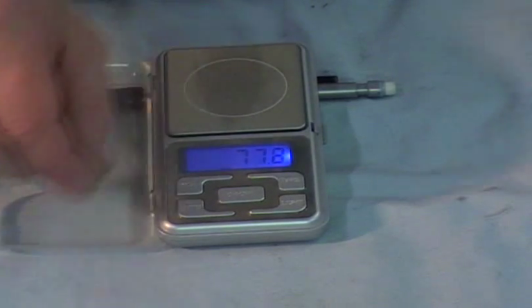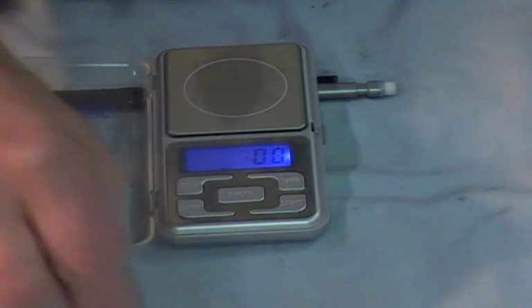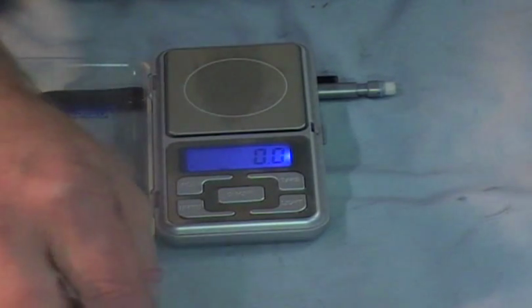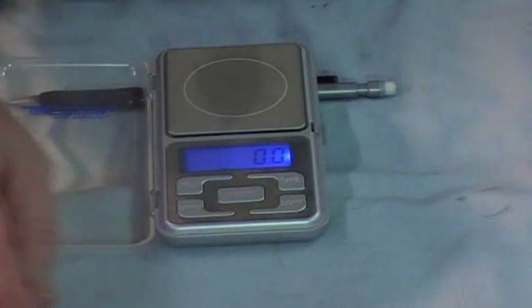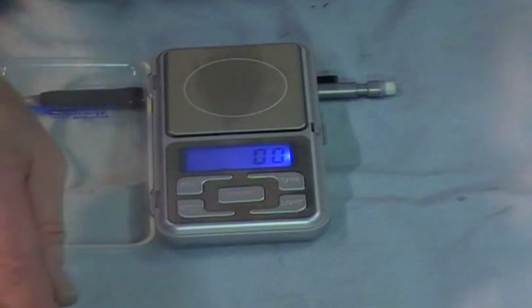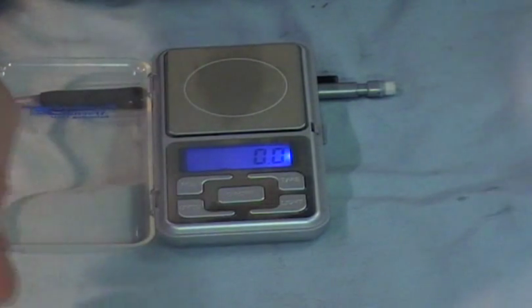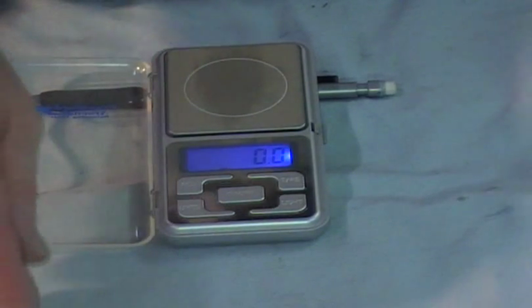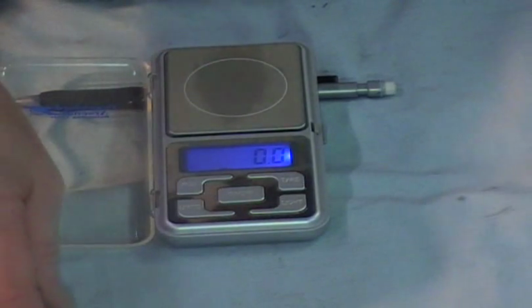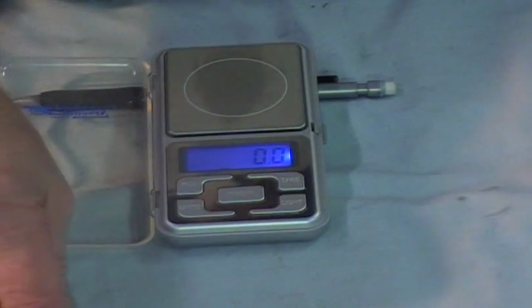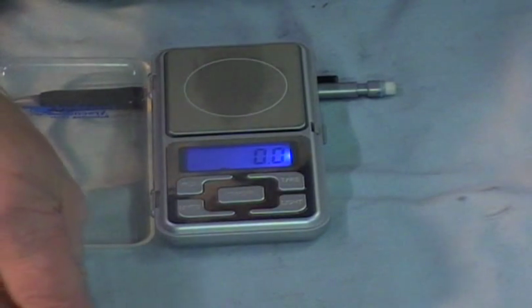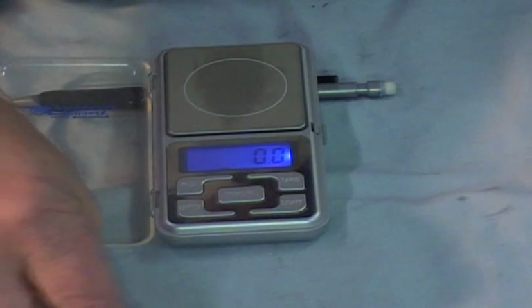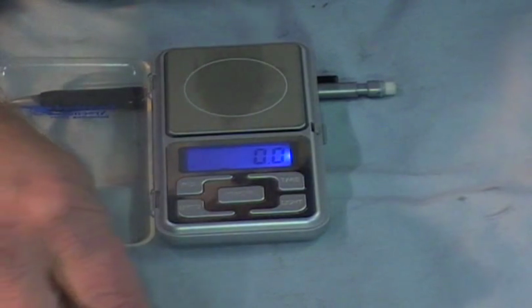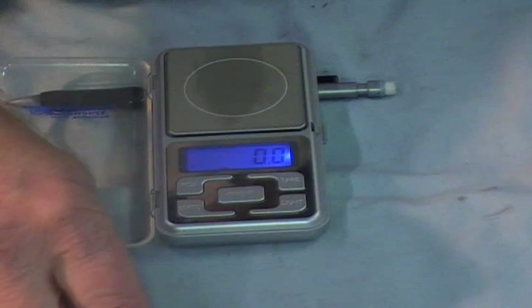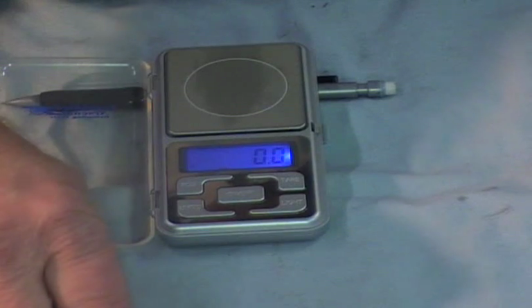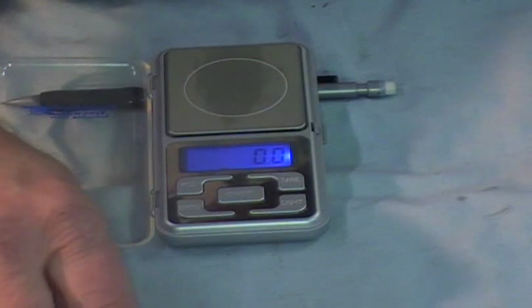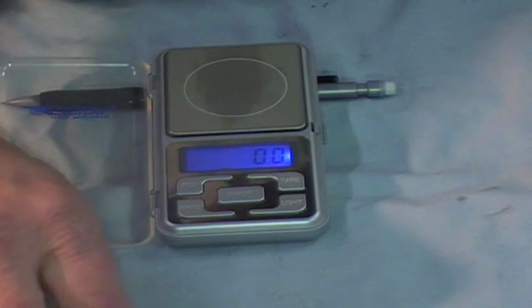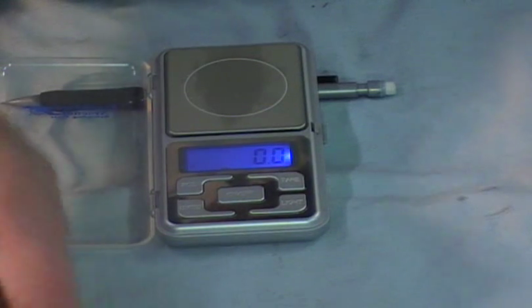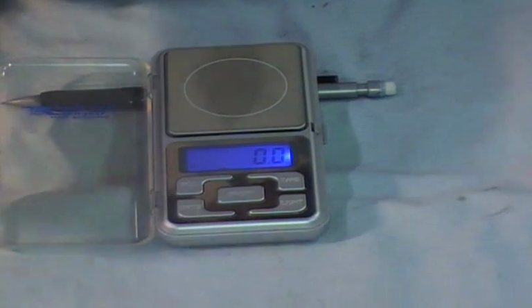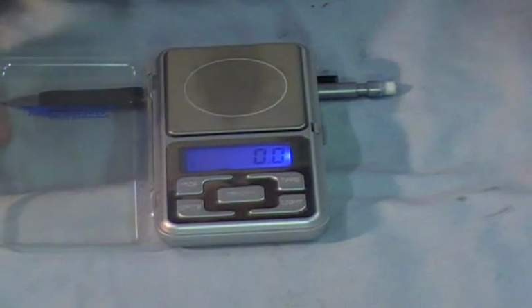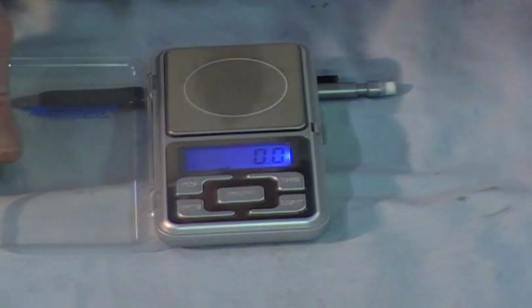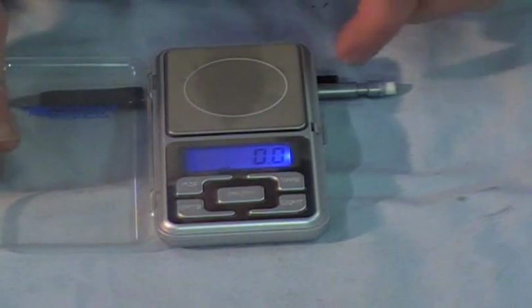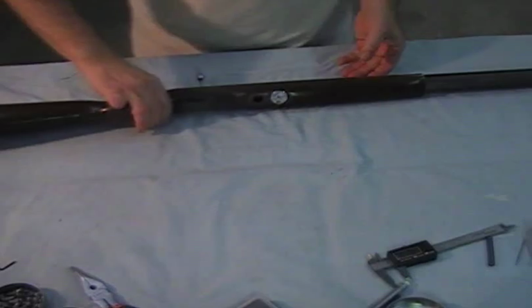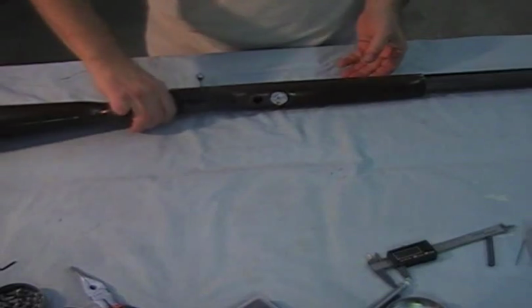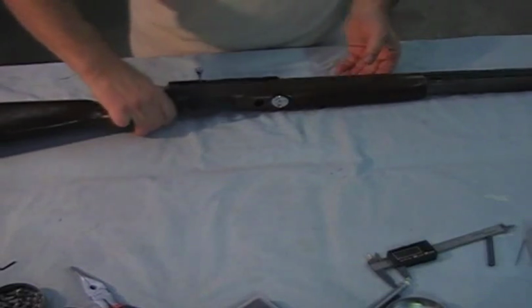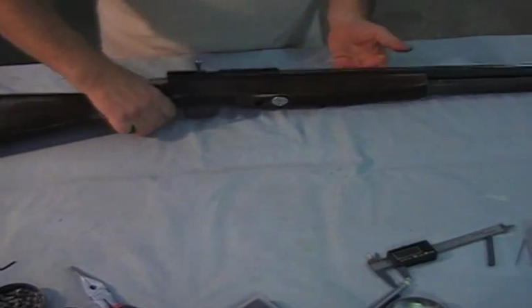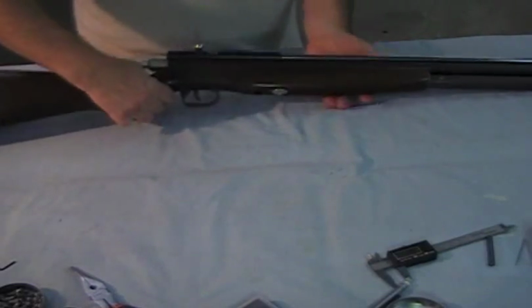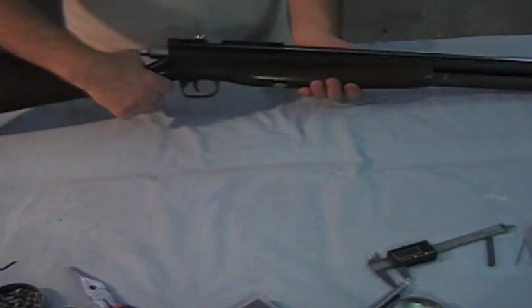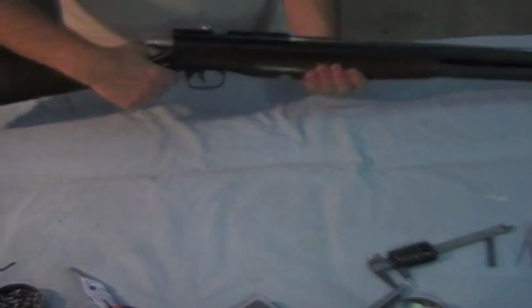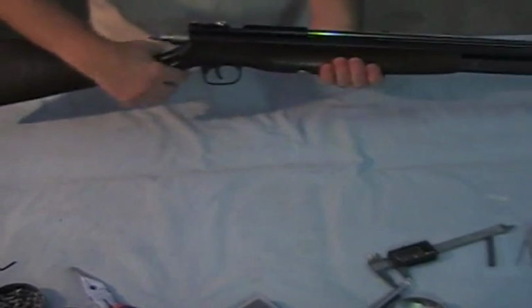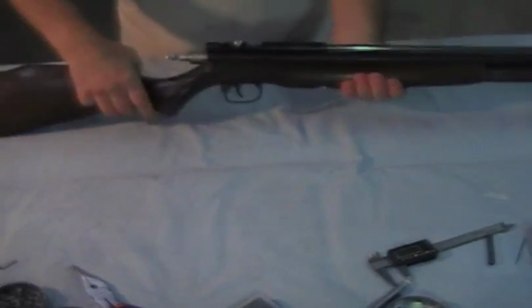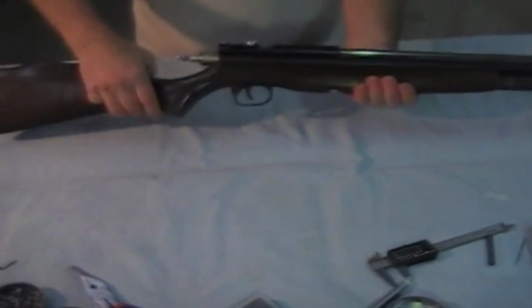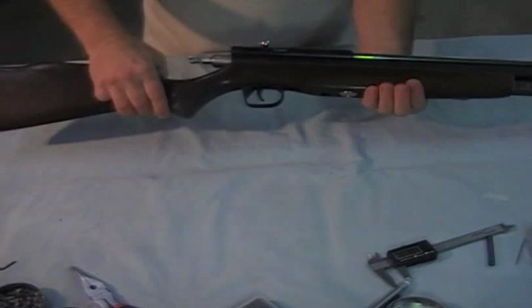The weight seemed to vary all over the place on a lot of these things. Let's take a look at it first.